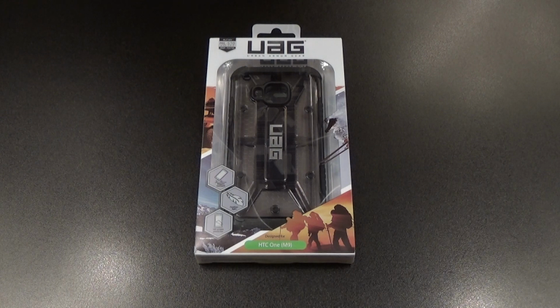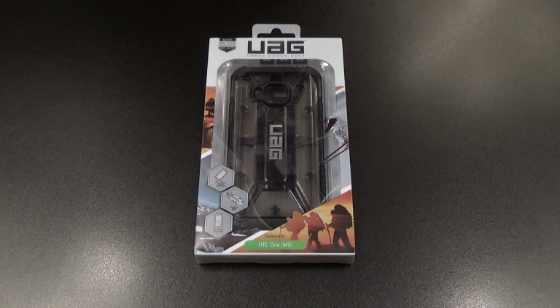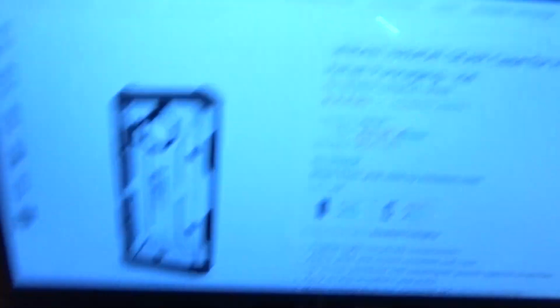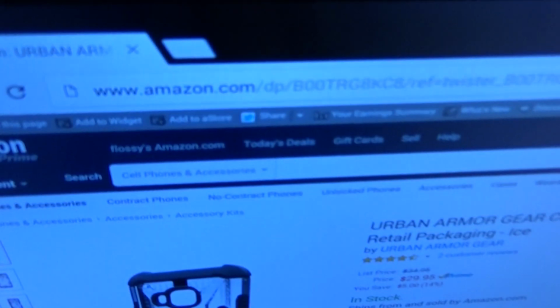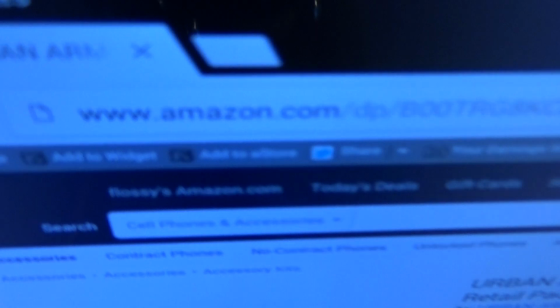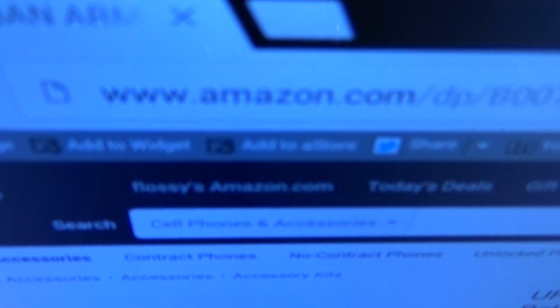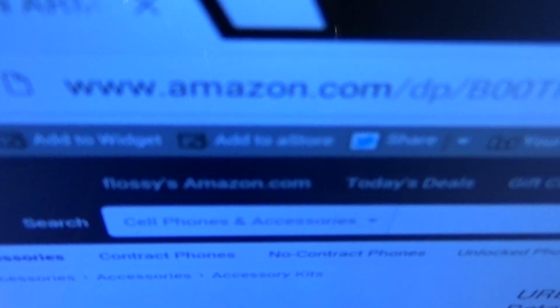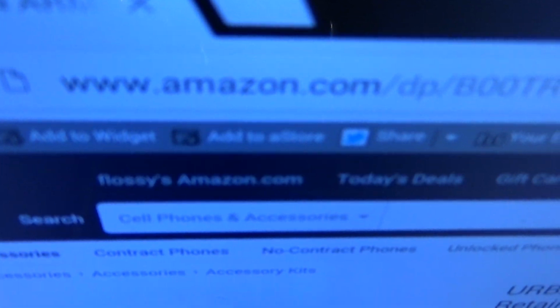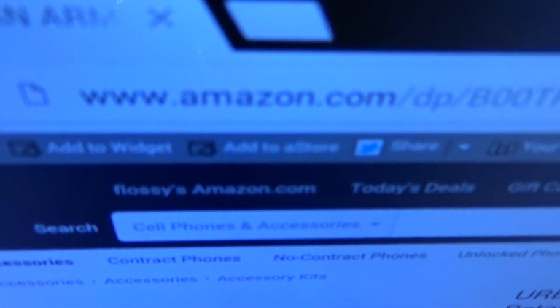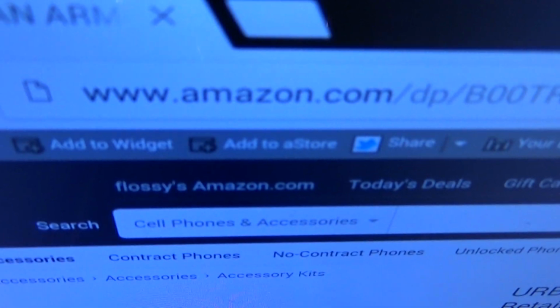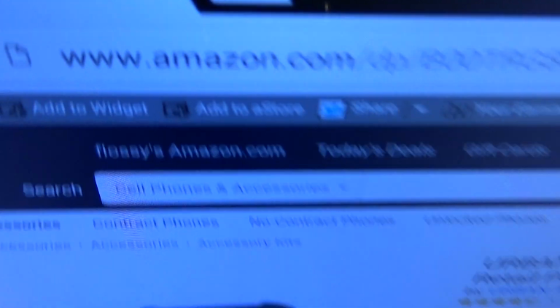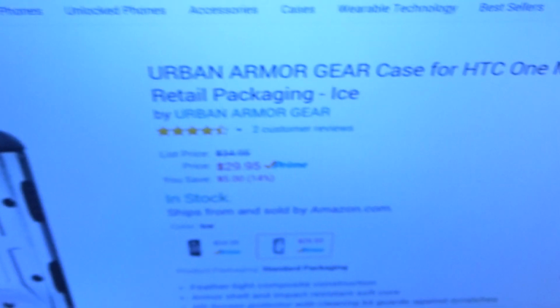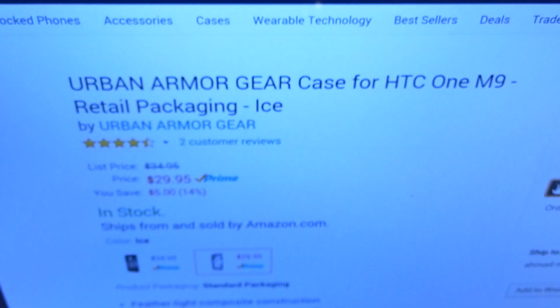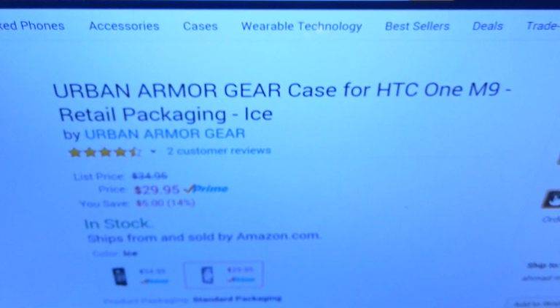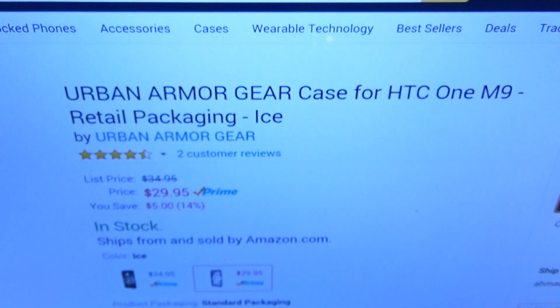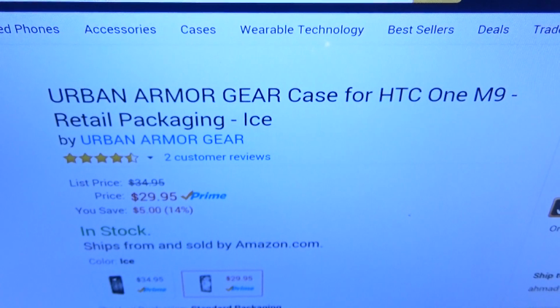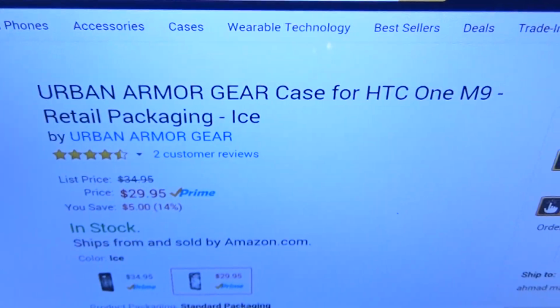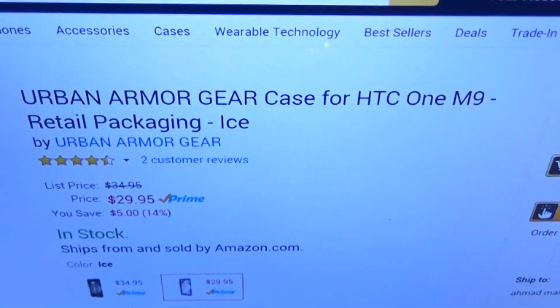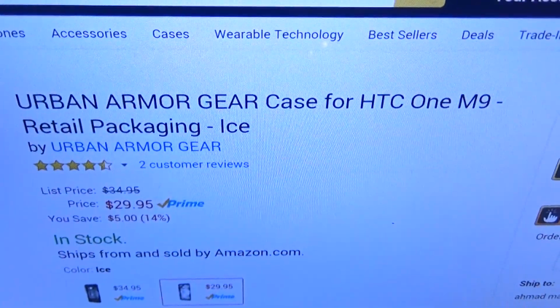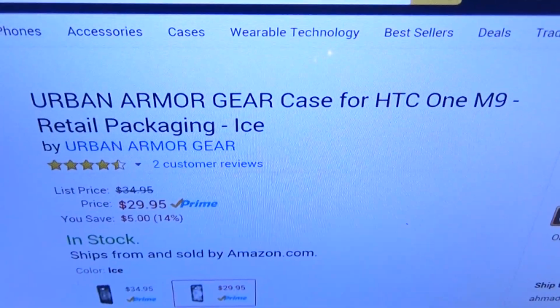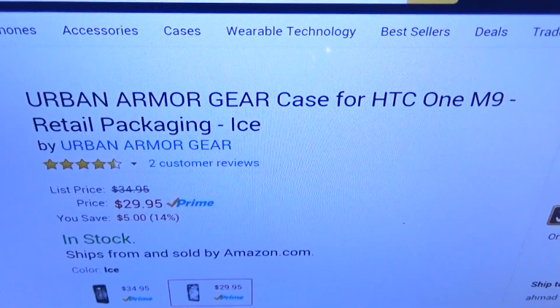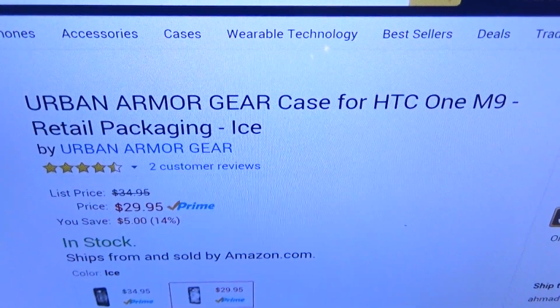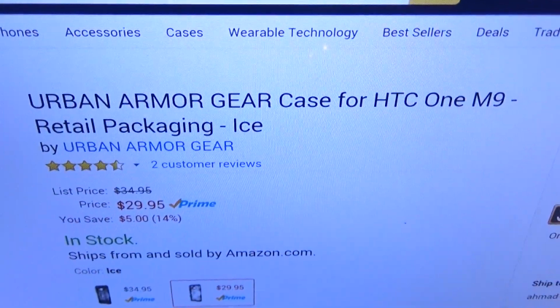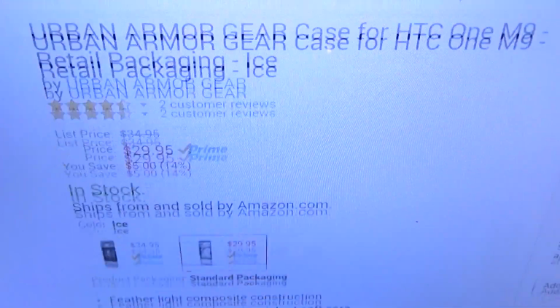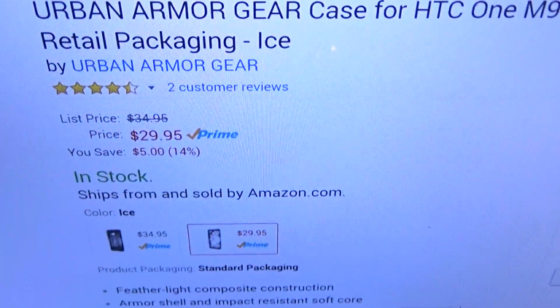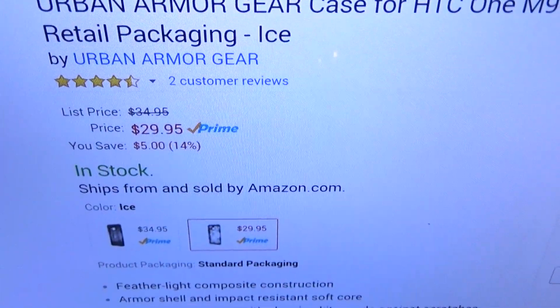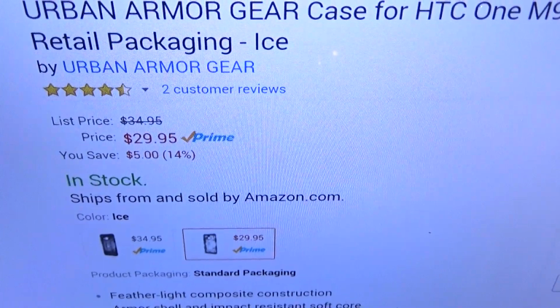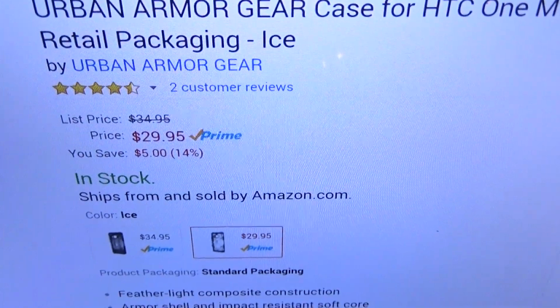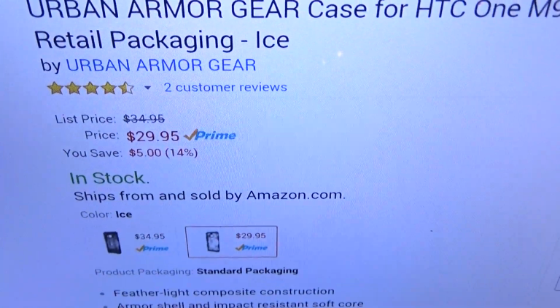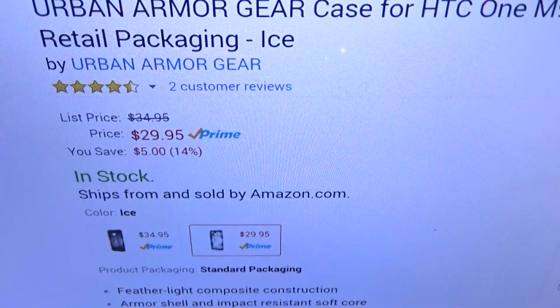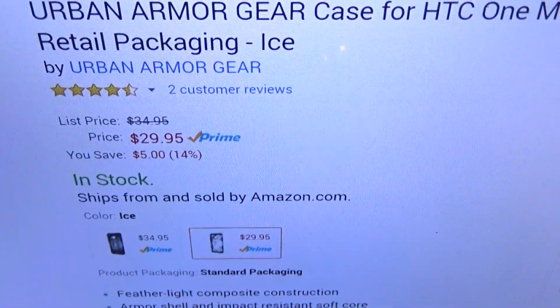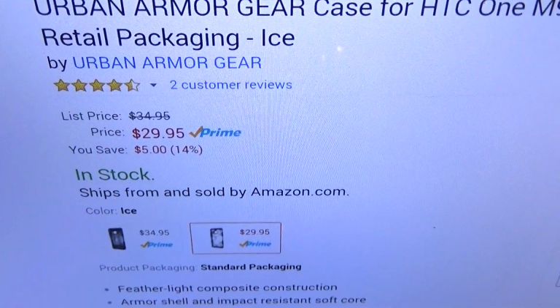Let me show you the website real quick so you can see where to get it from. Go to amazon.com — I'll throw the link up in the description. The Urban Armor Gear case for the HTC One M9 is priced at $29.95, so you're looking at about 30 bucks.